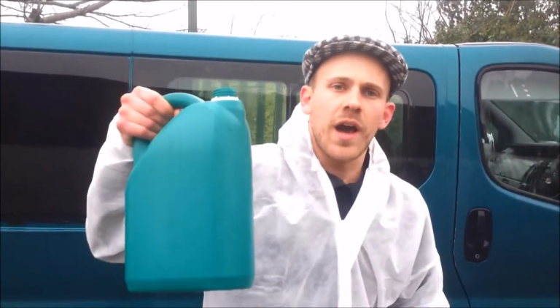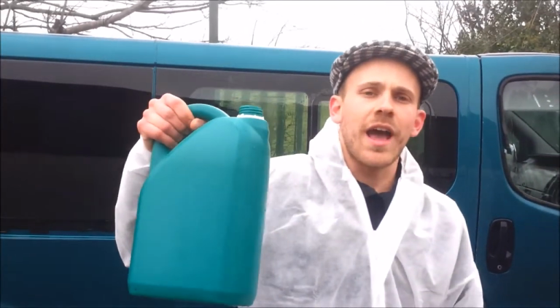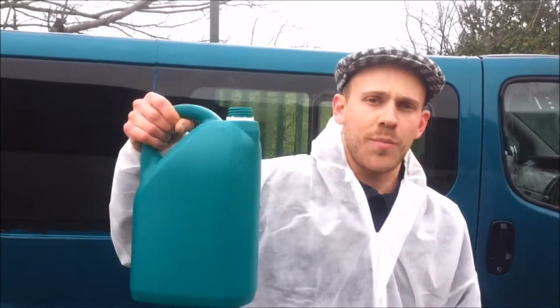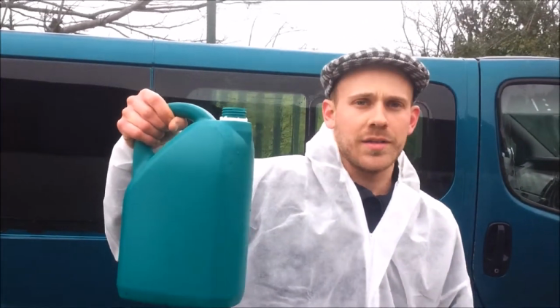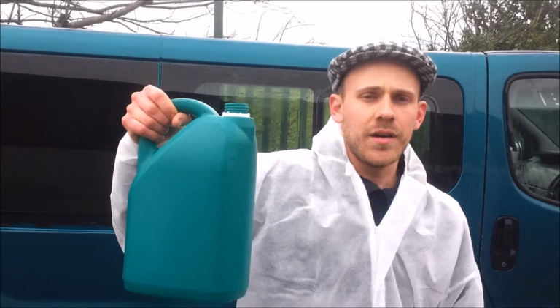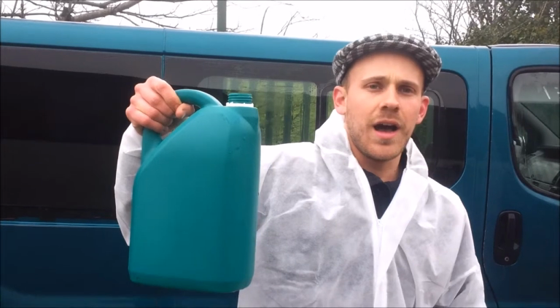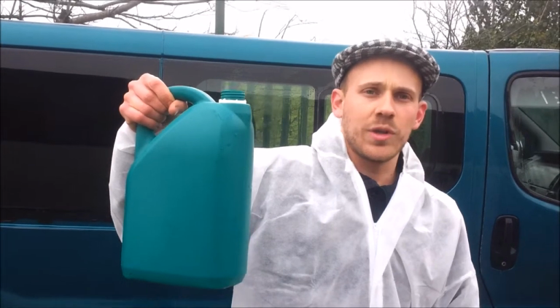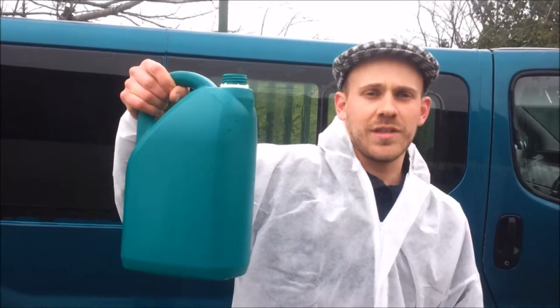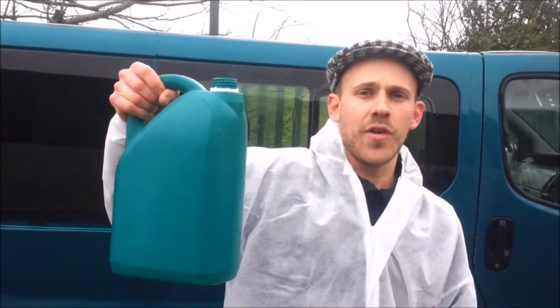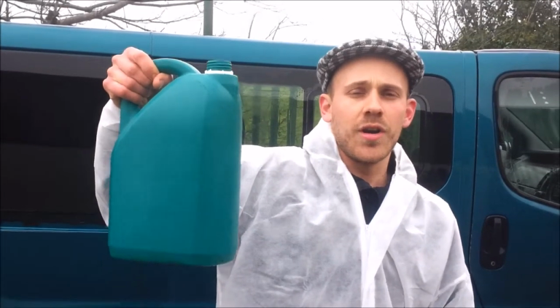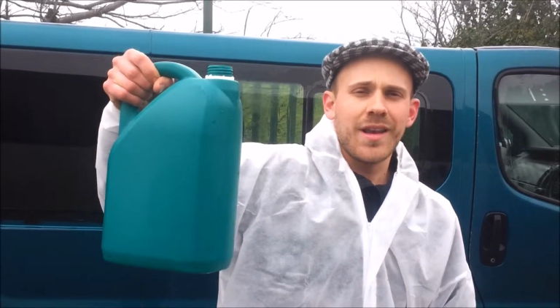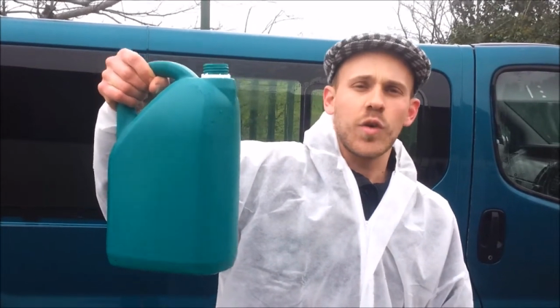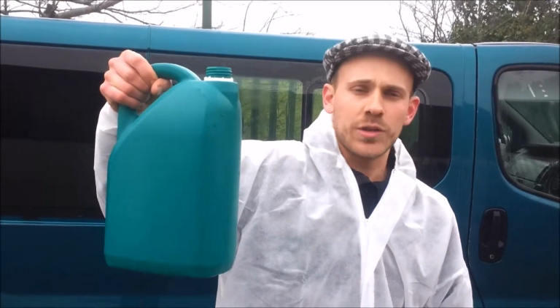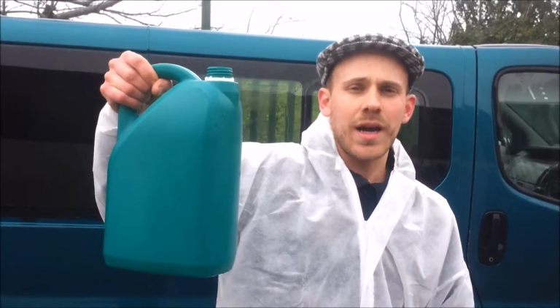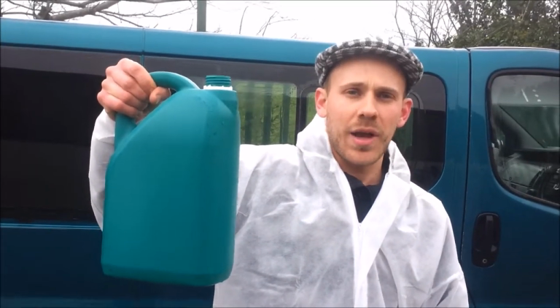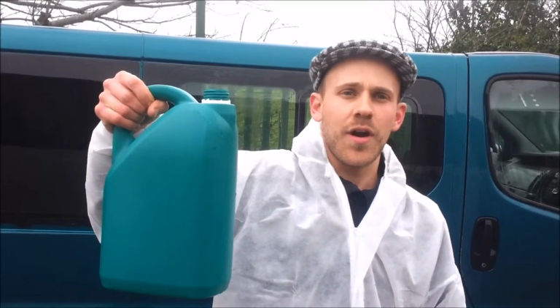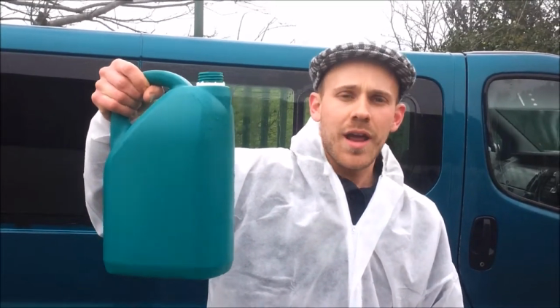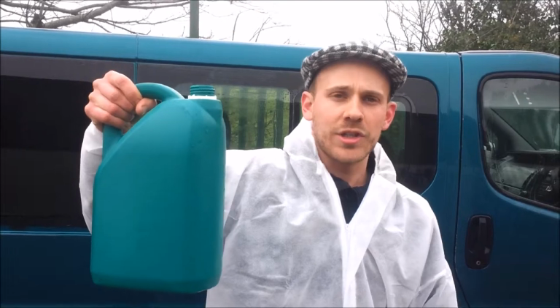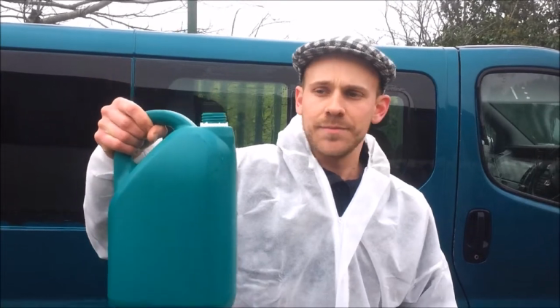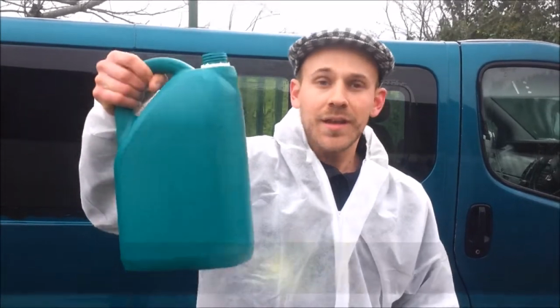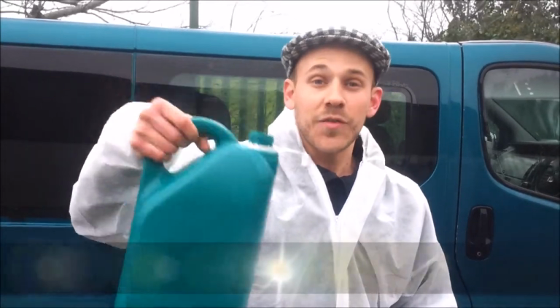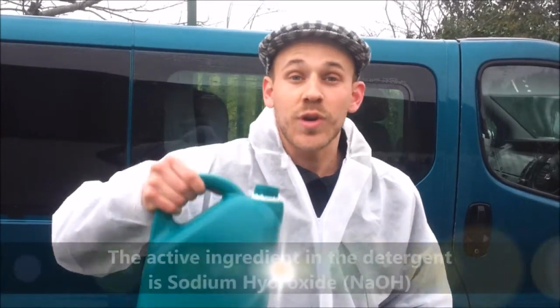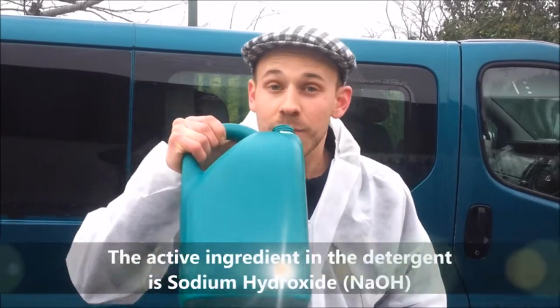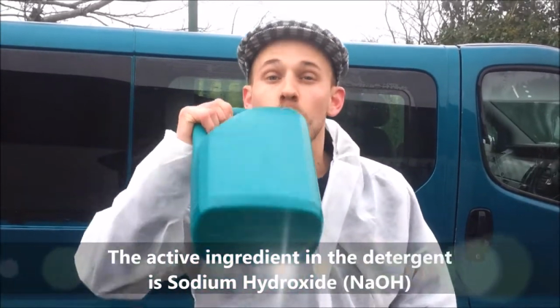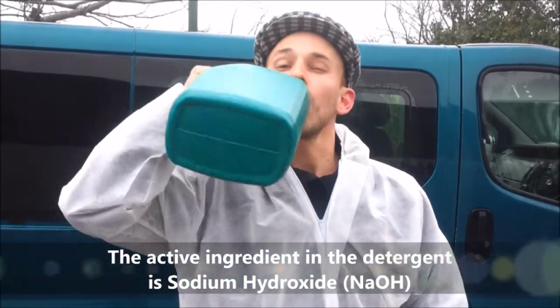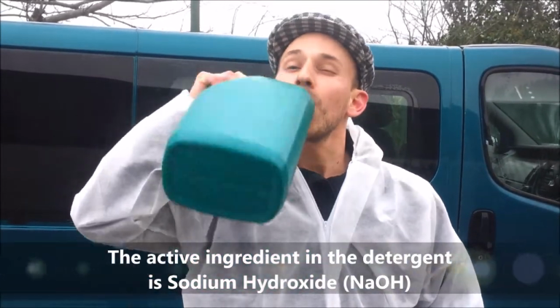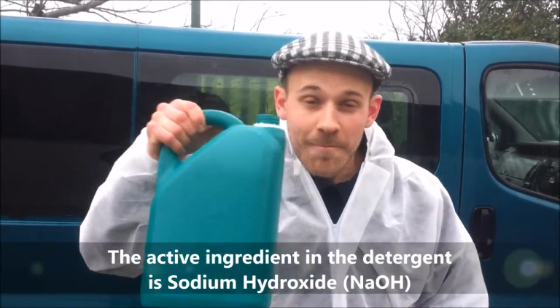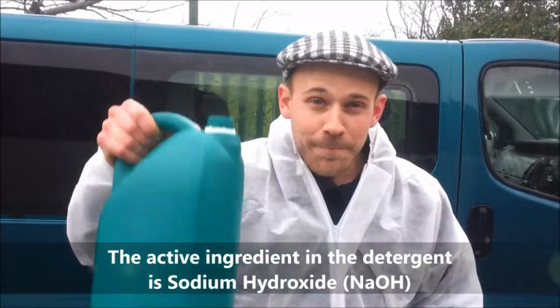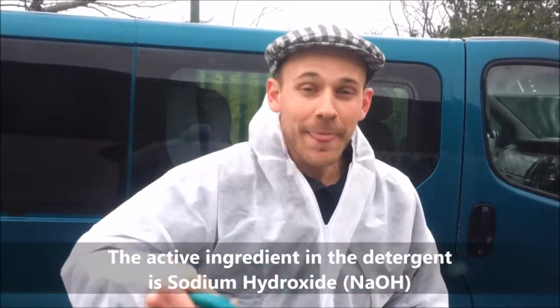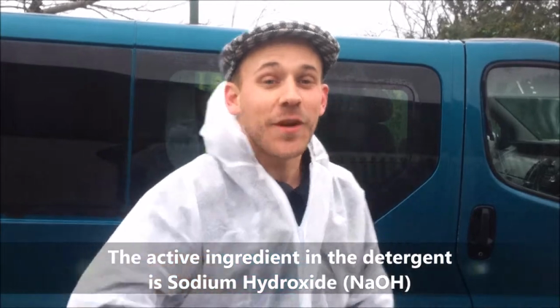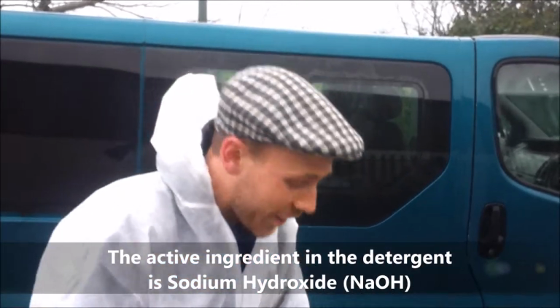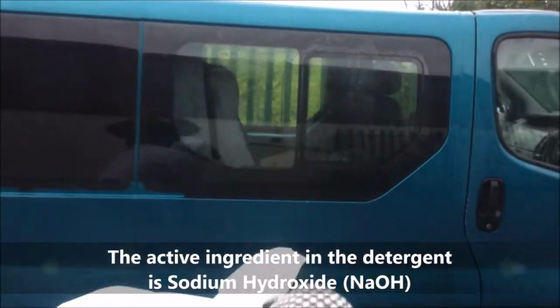we've got our Cathalyte product here, which is the sodium hydroxide coming out of our Eka machine. Safe enough to drink. Safe enough to put on the van too.